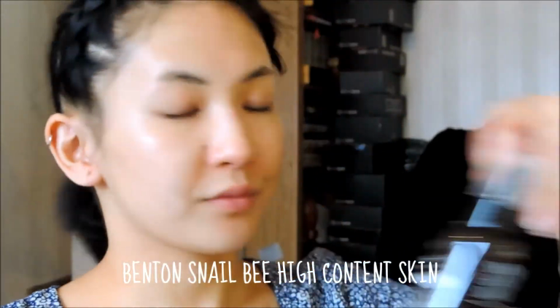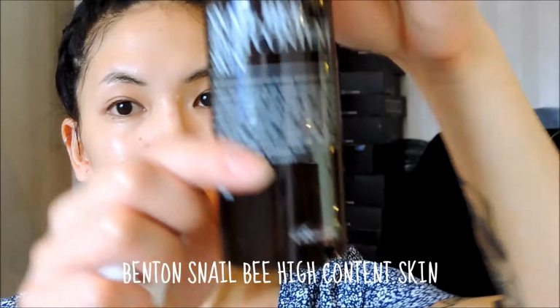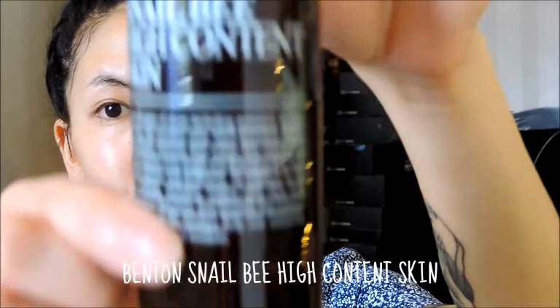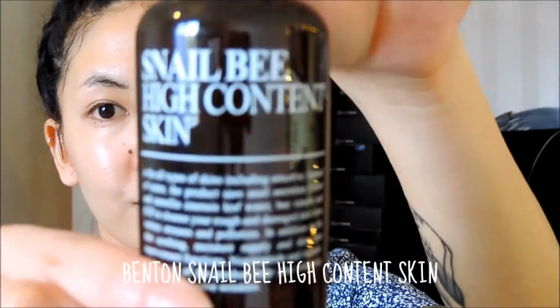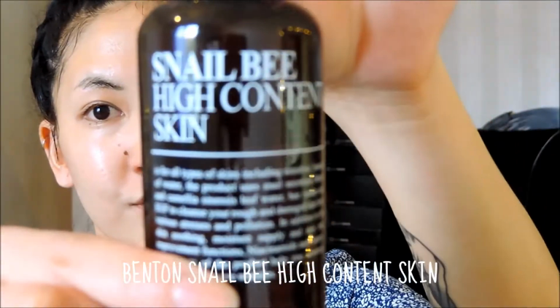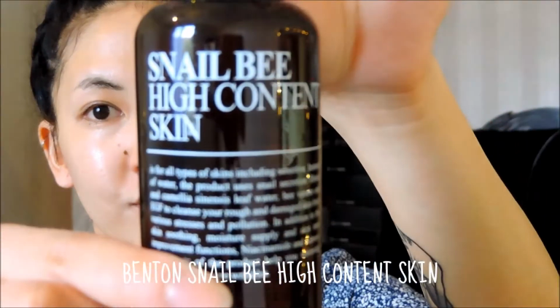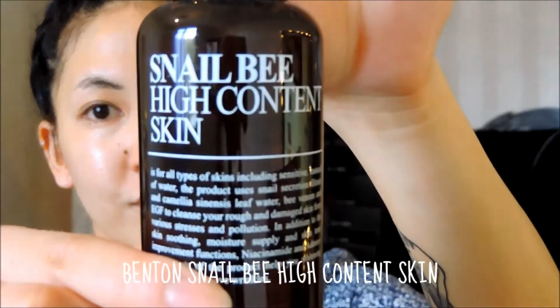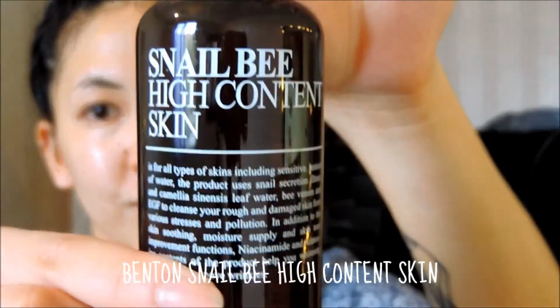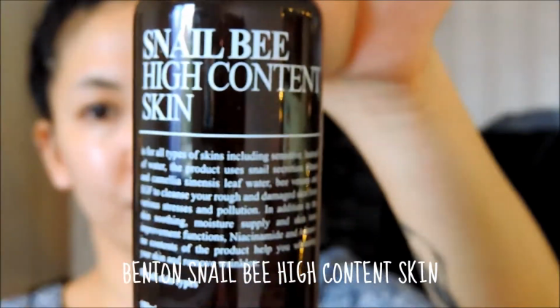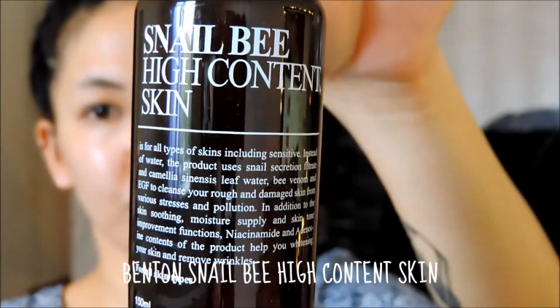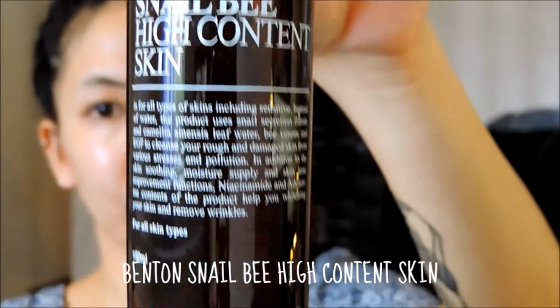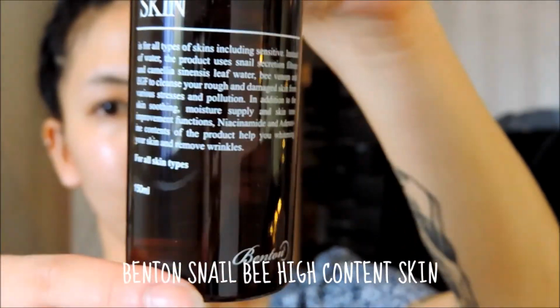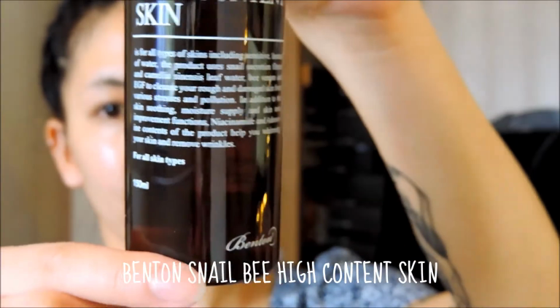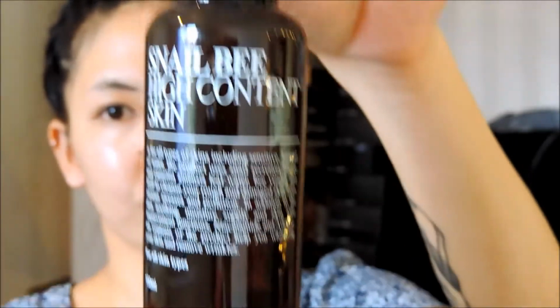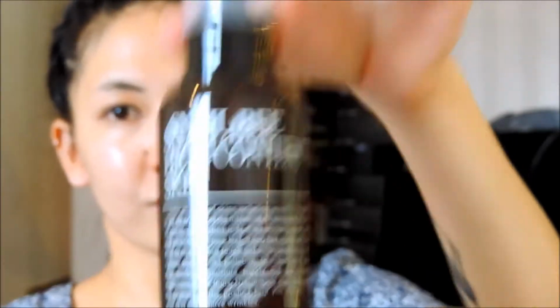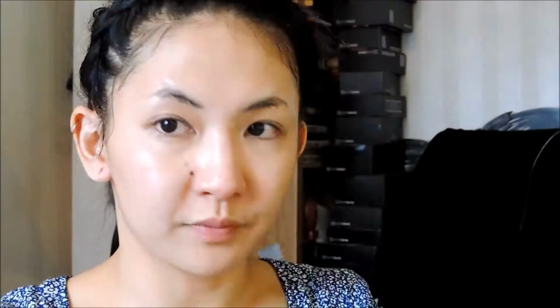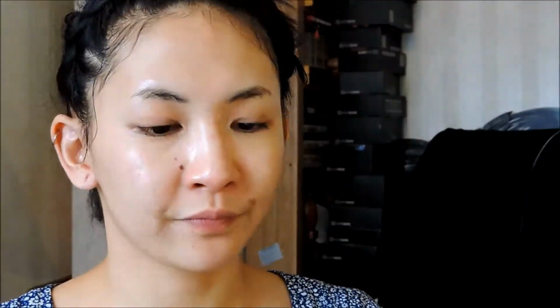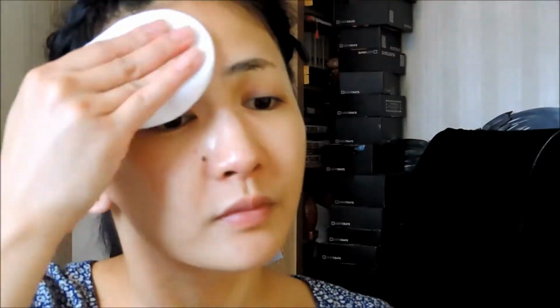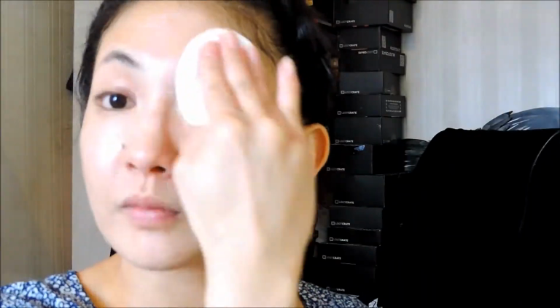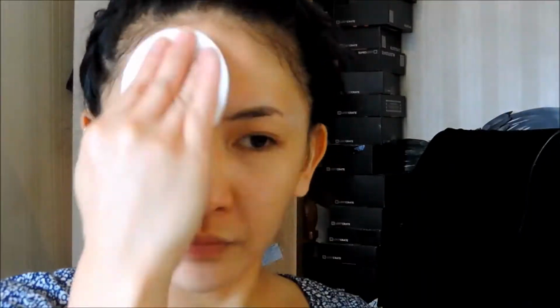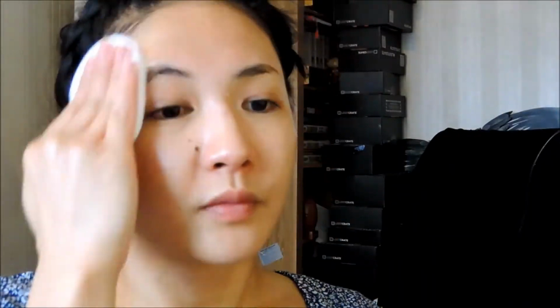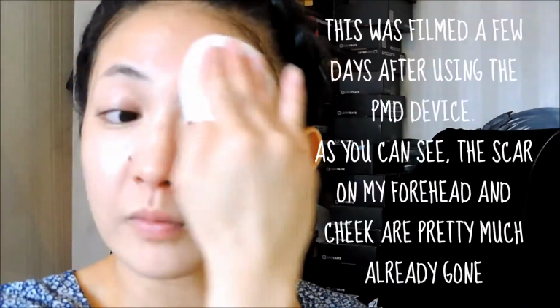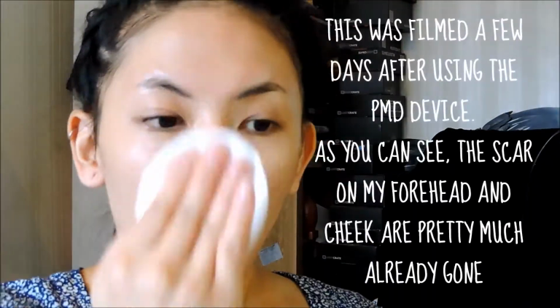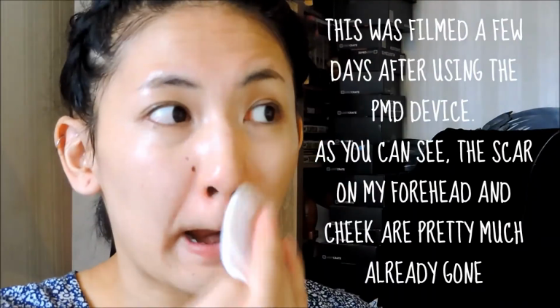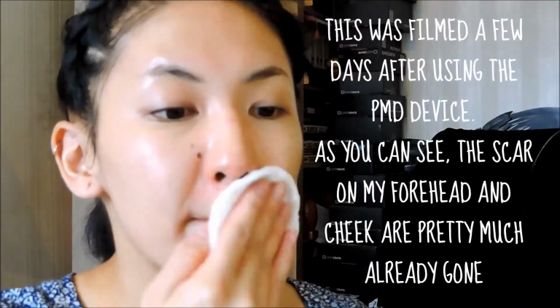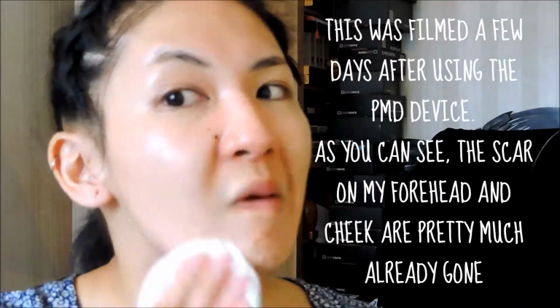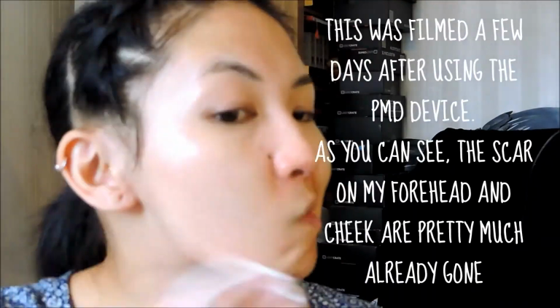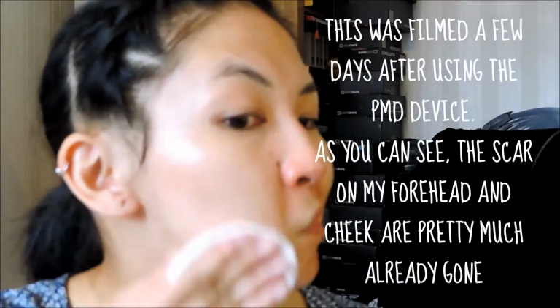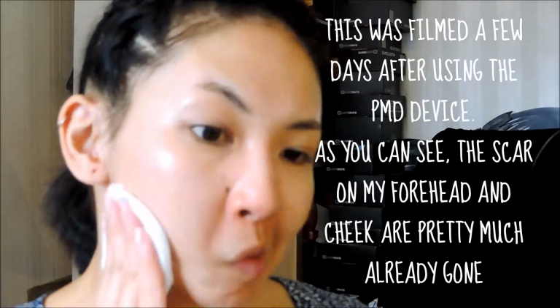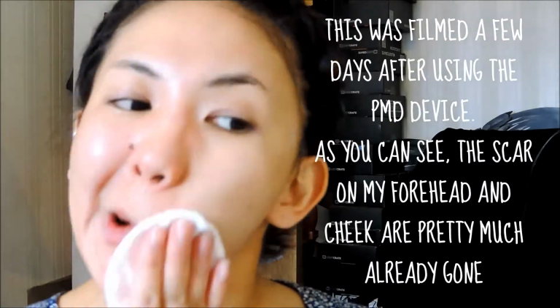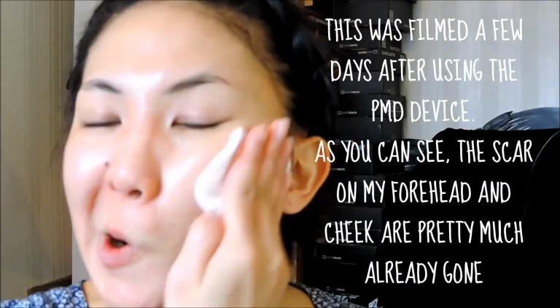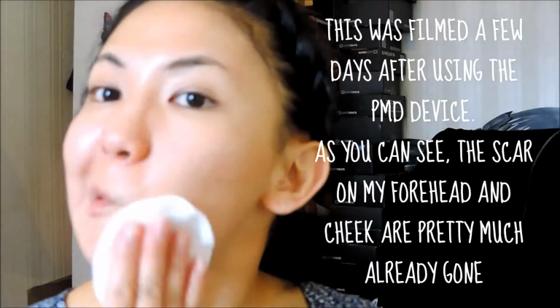Back to the present — my toner of choice is the Benton Snail Bee High Content Skin. I'm just going to use this on a cotton pad to help remove any leftover impurities.